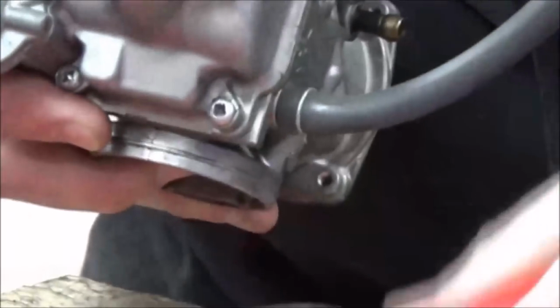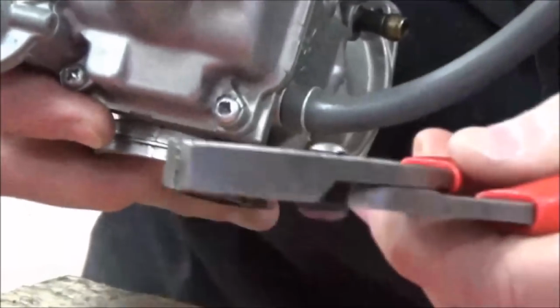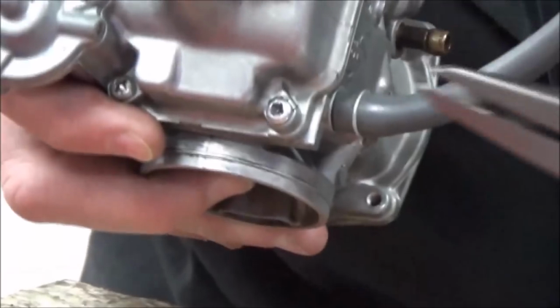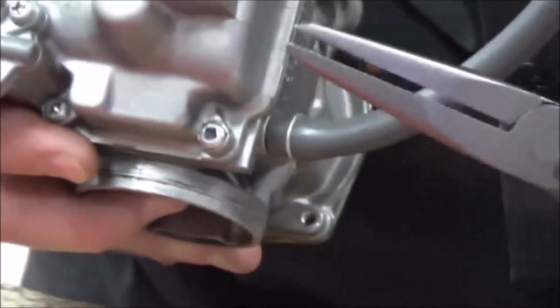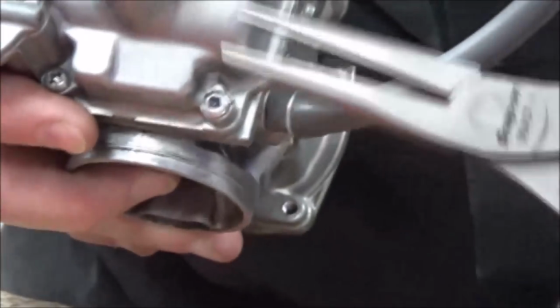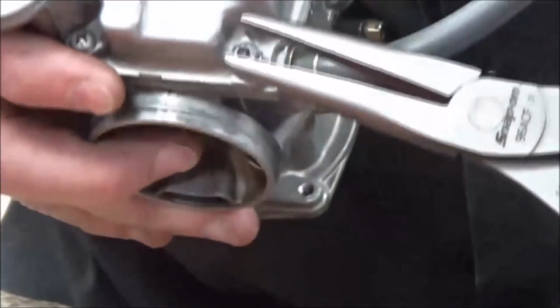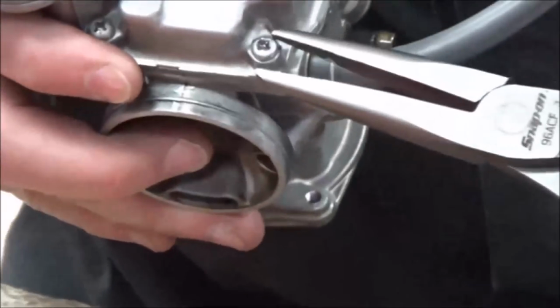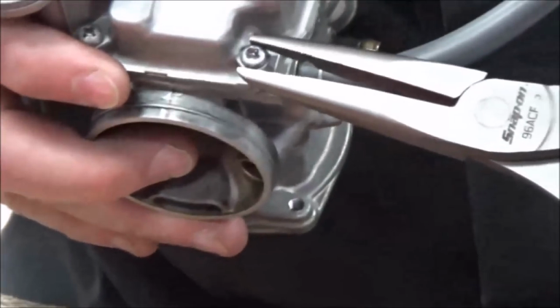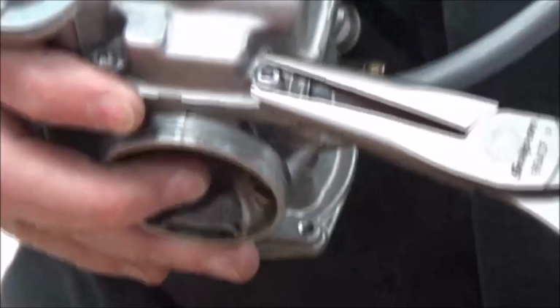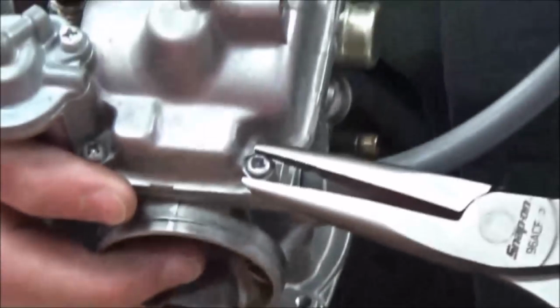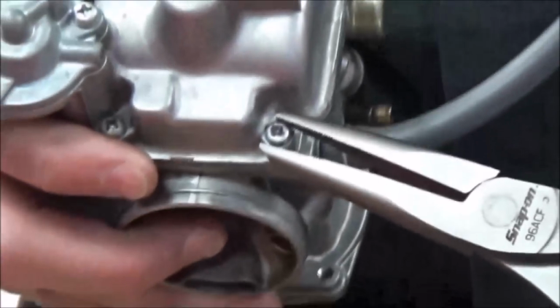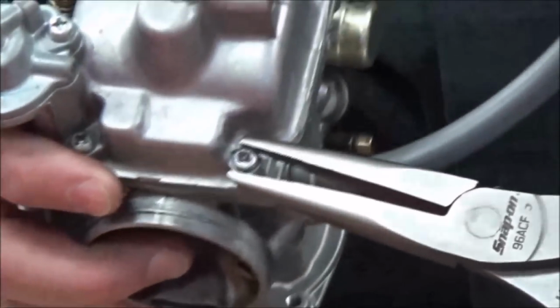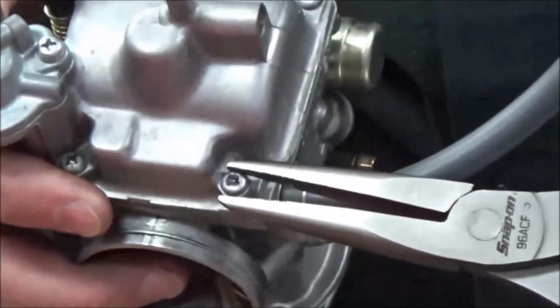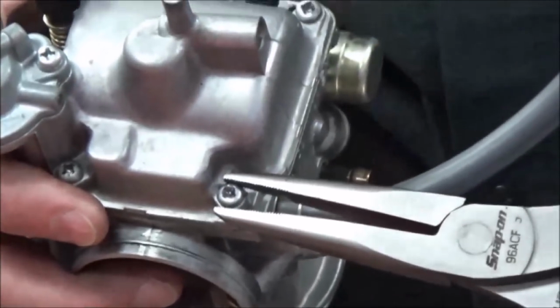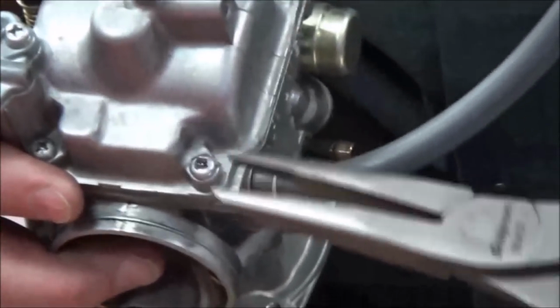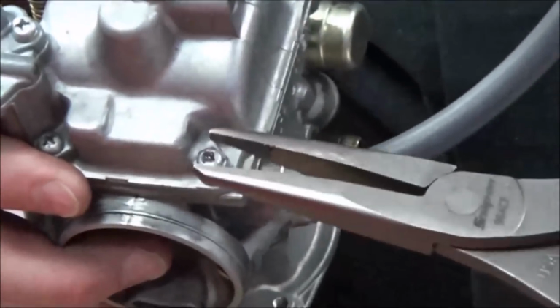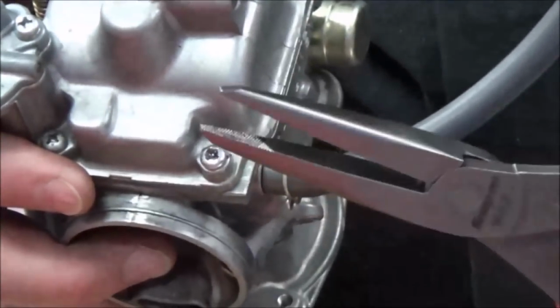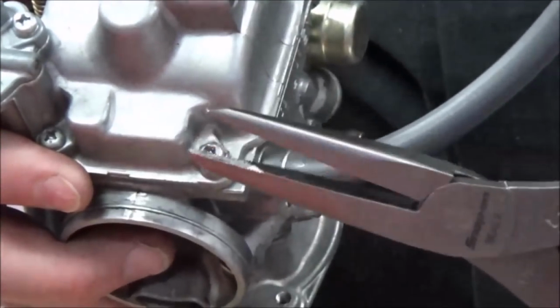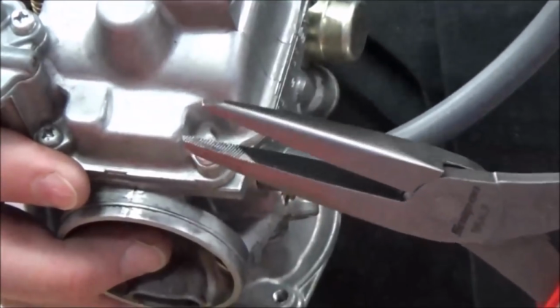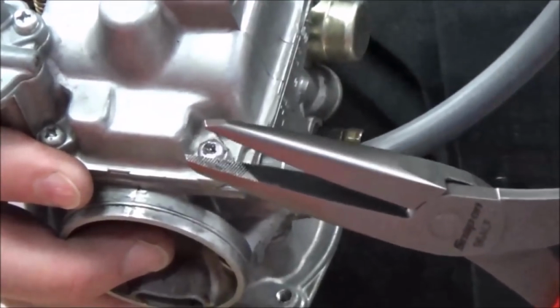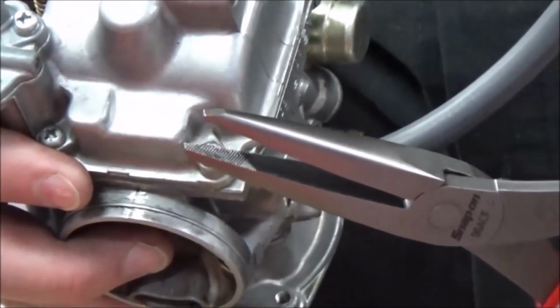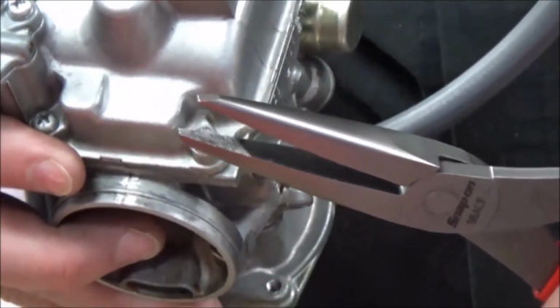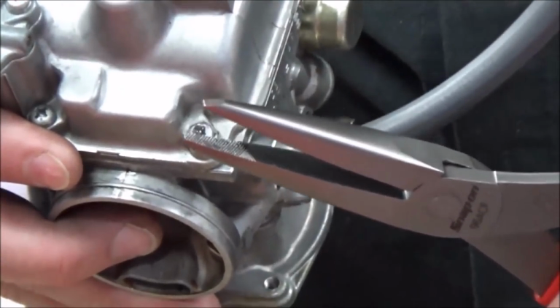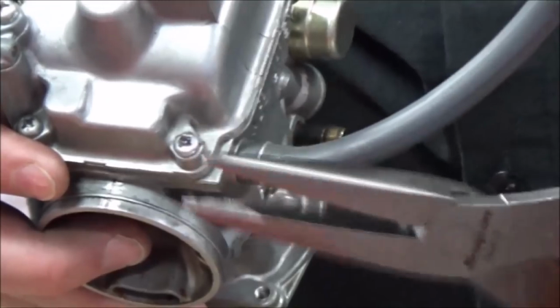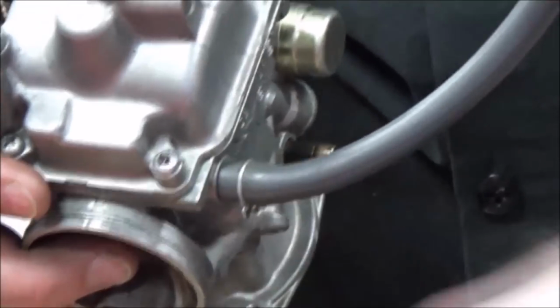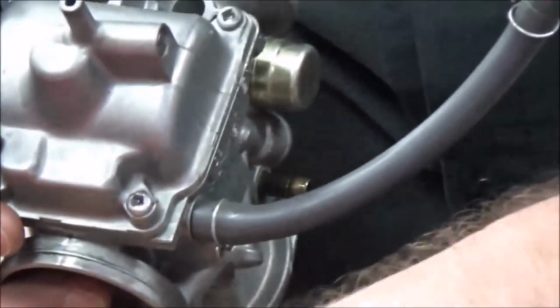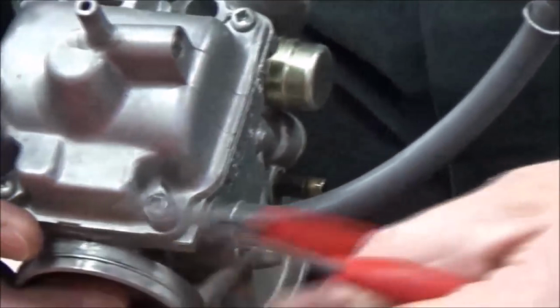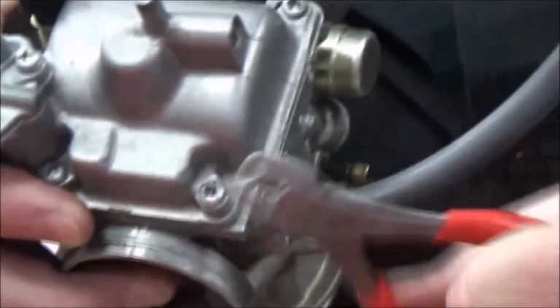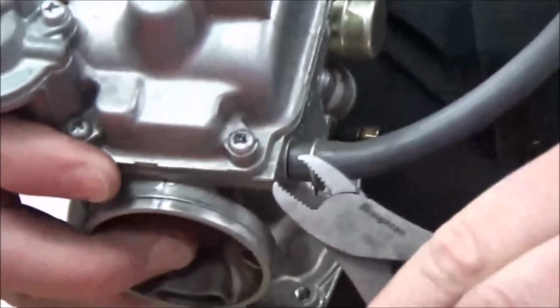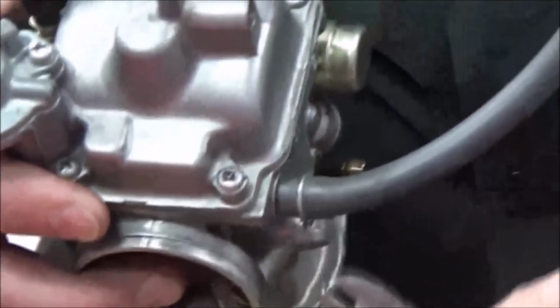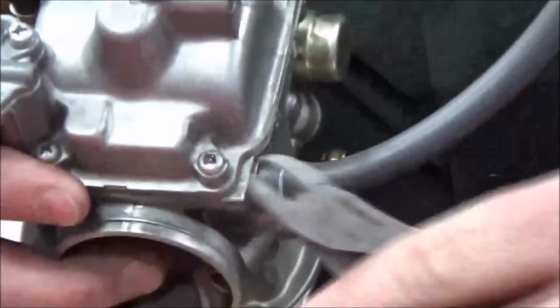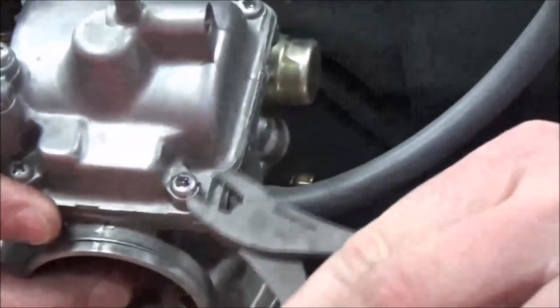These are all Snap-on tools here. If I go to needle nose, do you see how I just don't have a very aggressive tooth on there — it's more like a file. Check this guy out now, watch what I'm going to do.